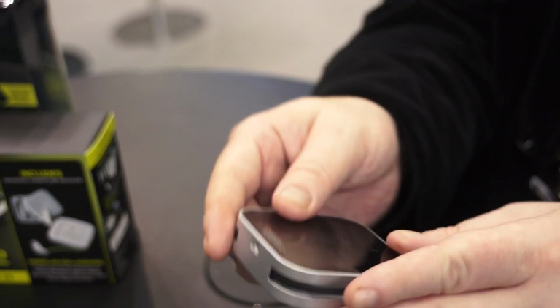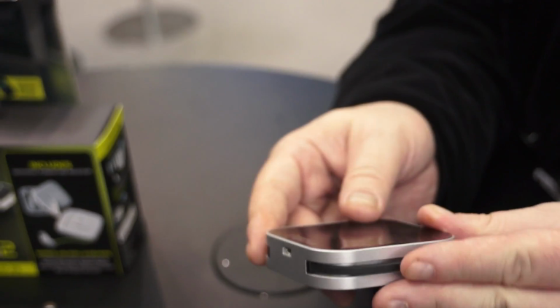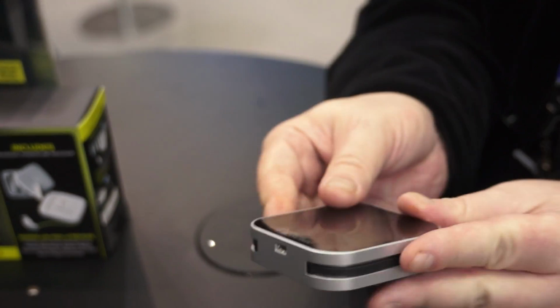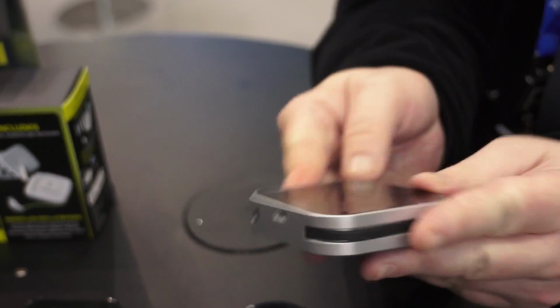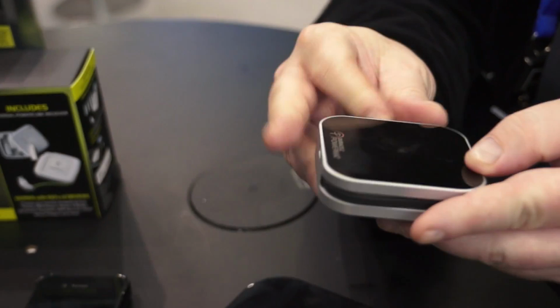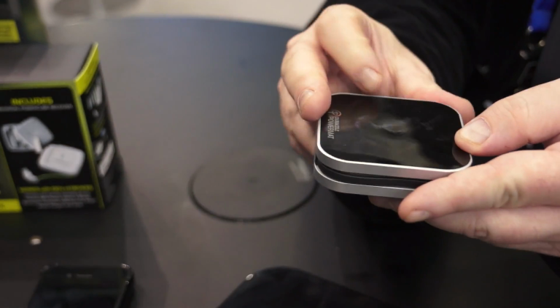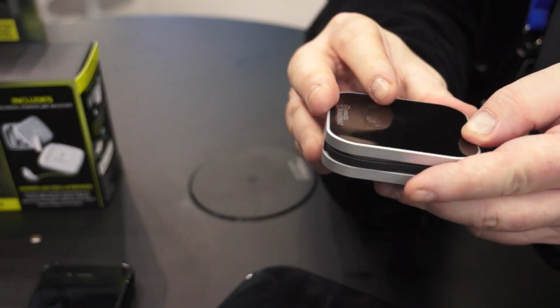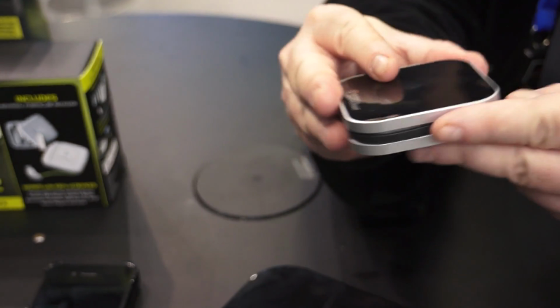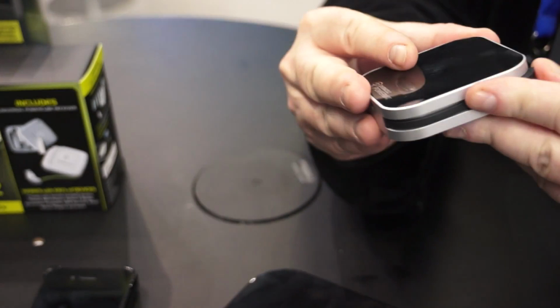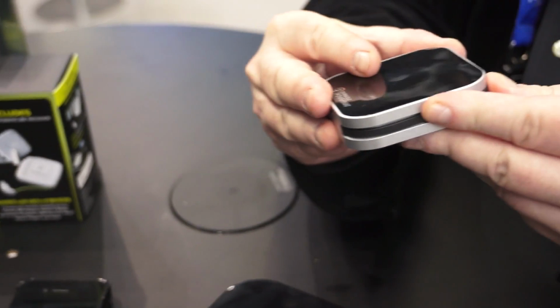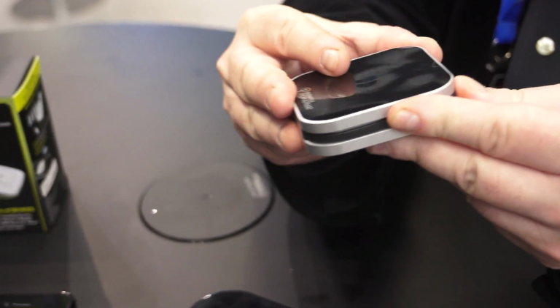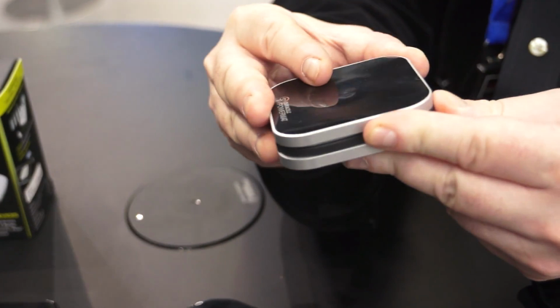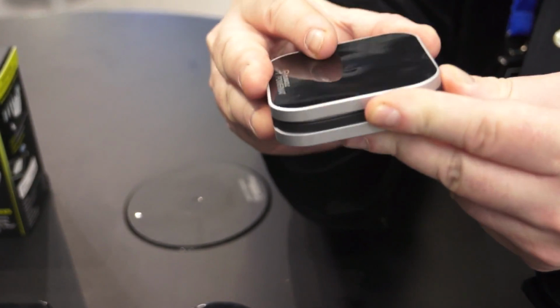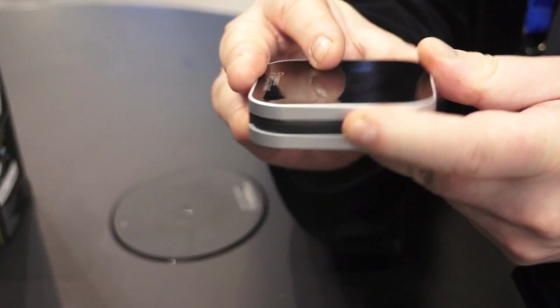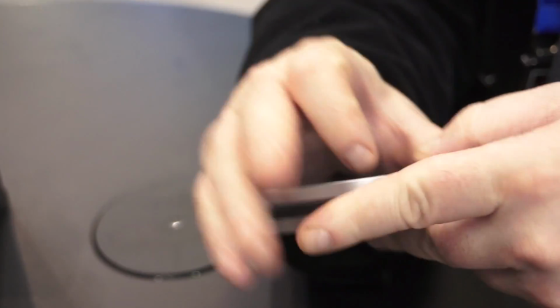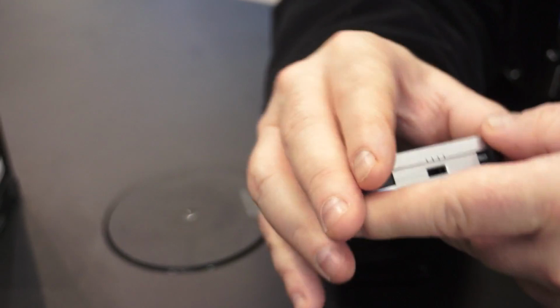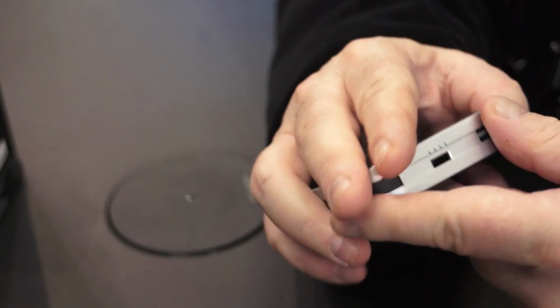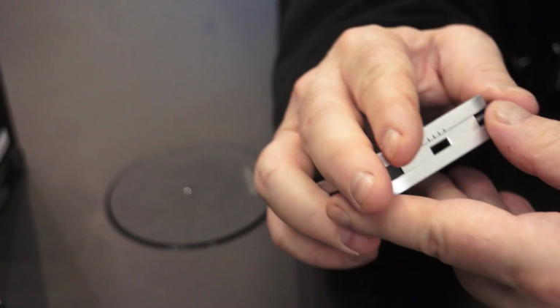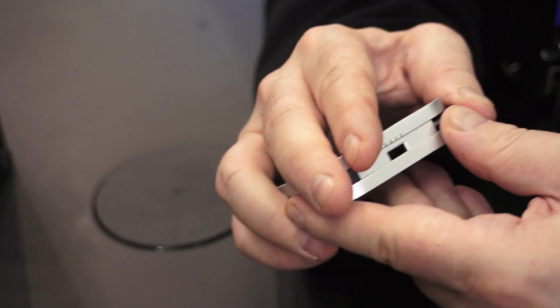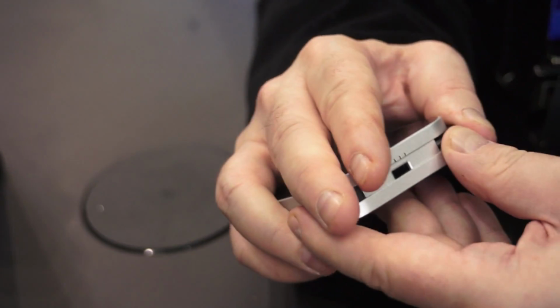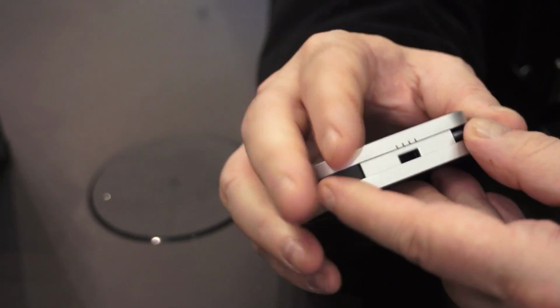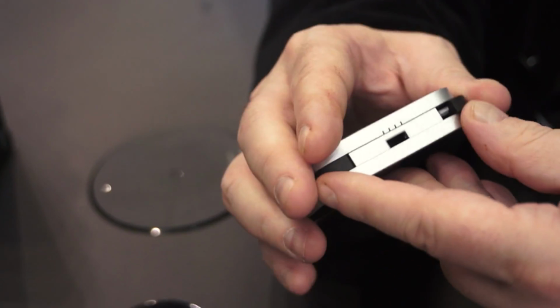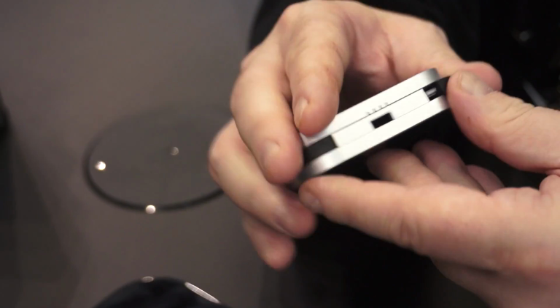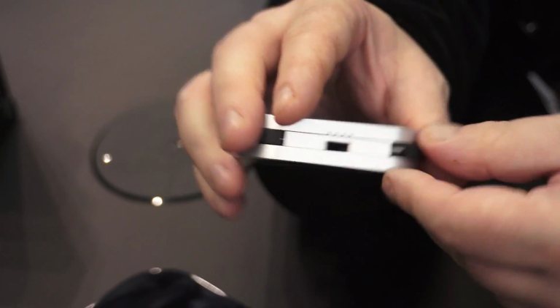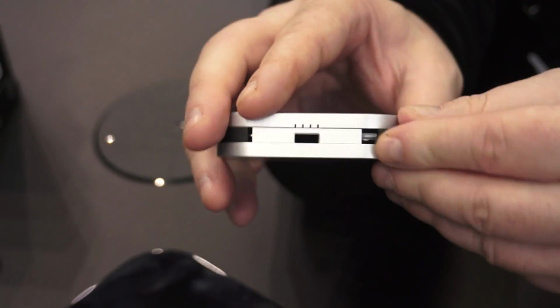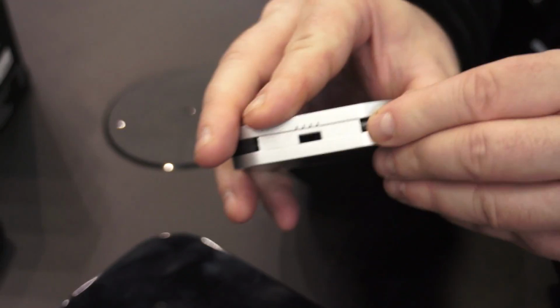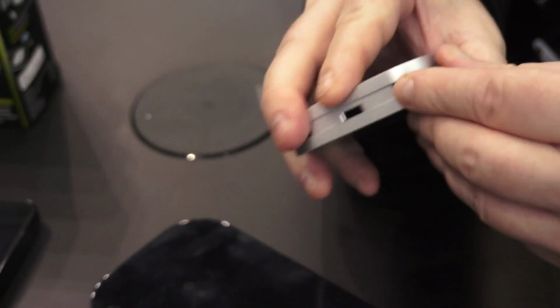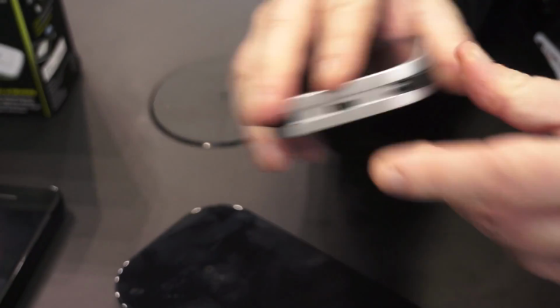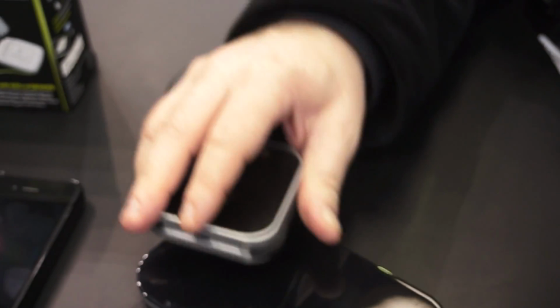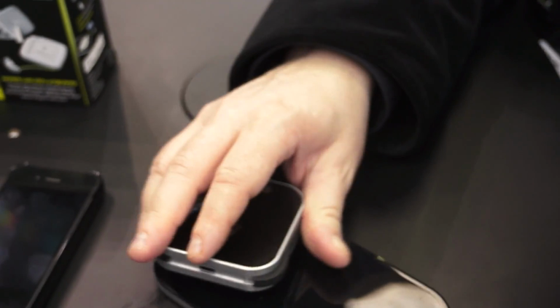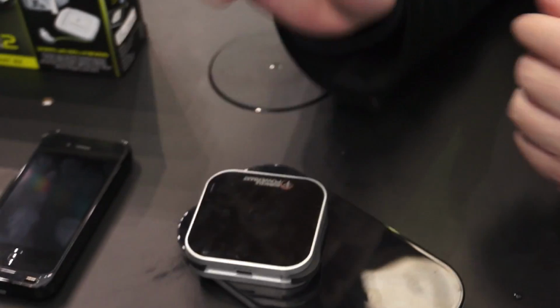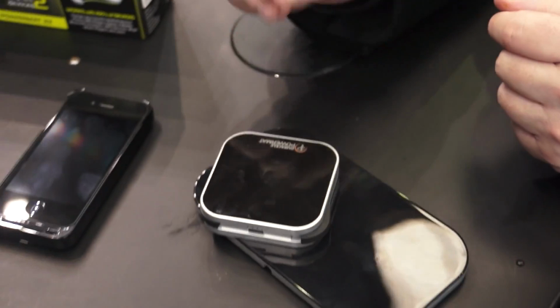The backup battery charges via a USB cable if you want to use your computer, or you can charge it by simply dropping it on the mat.